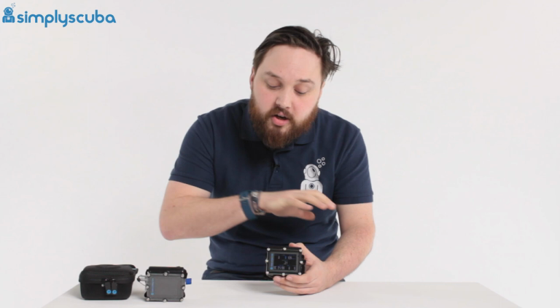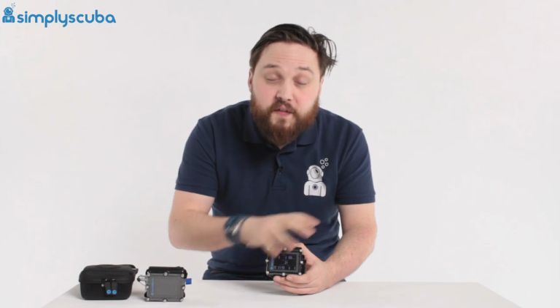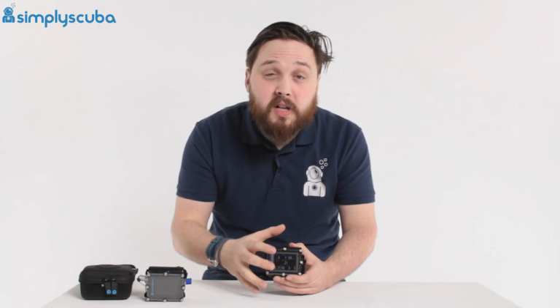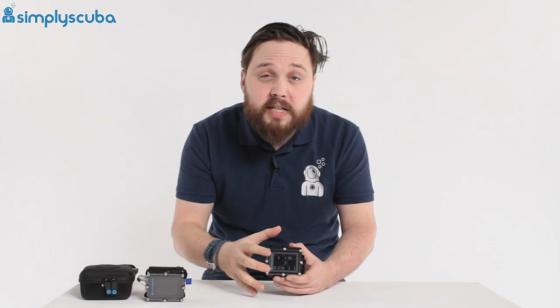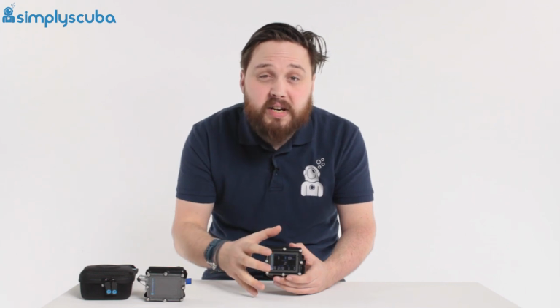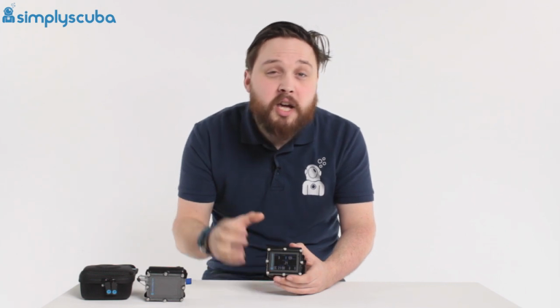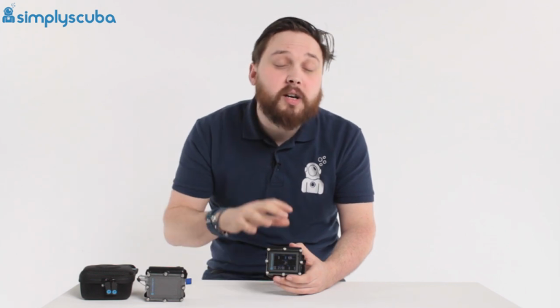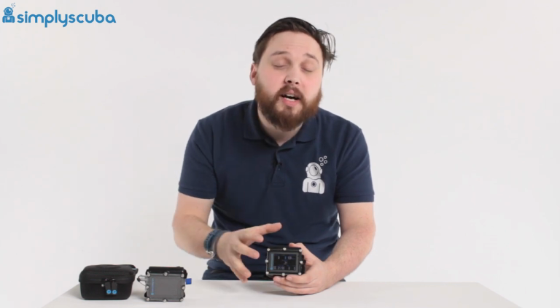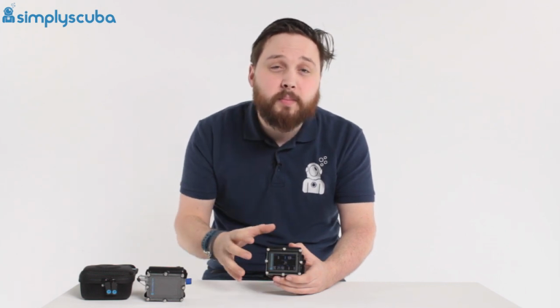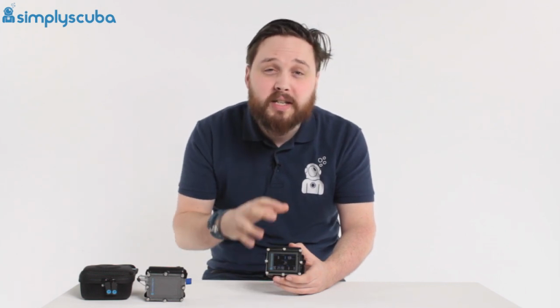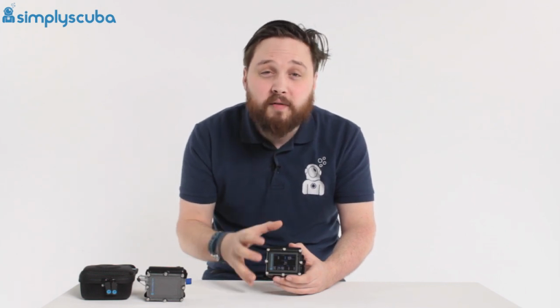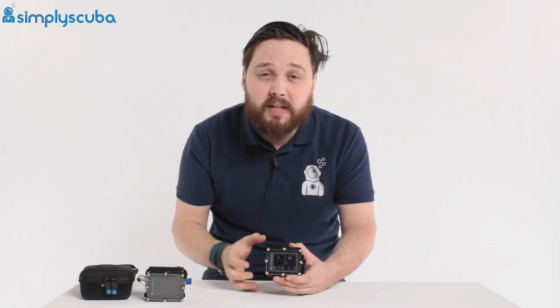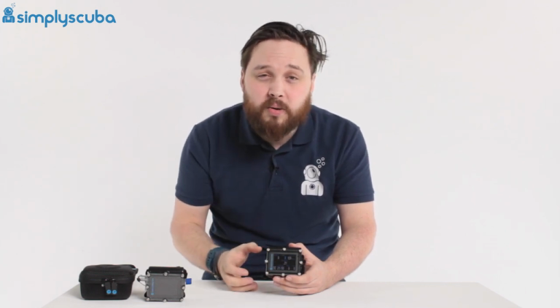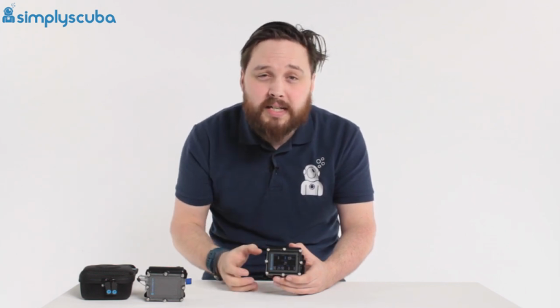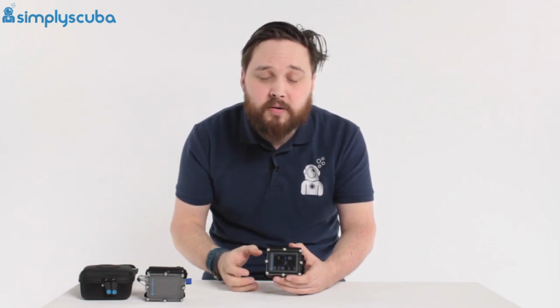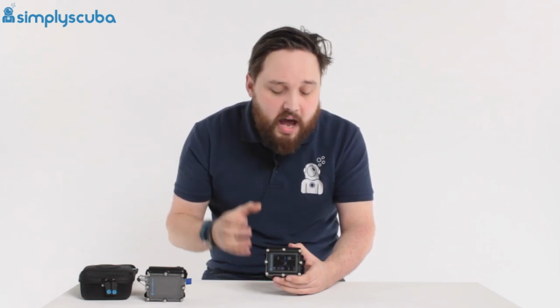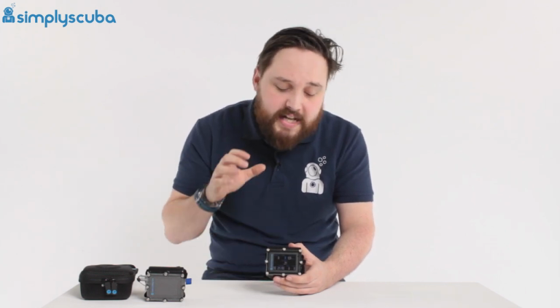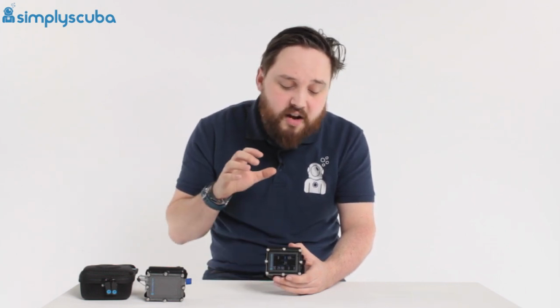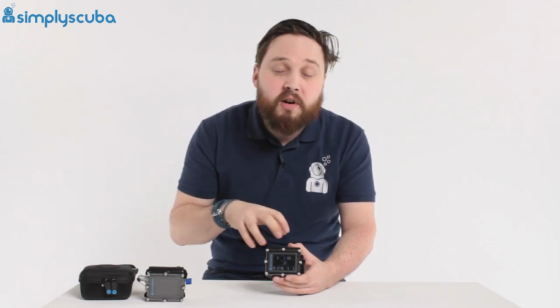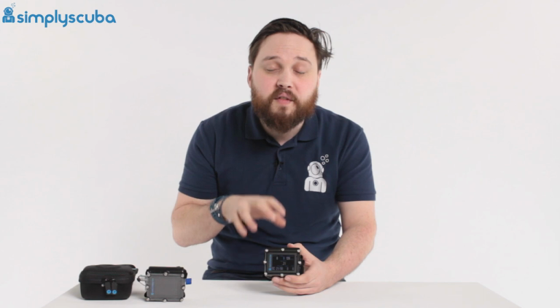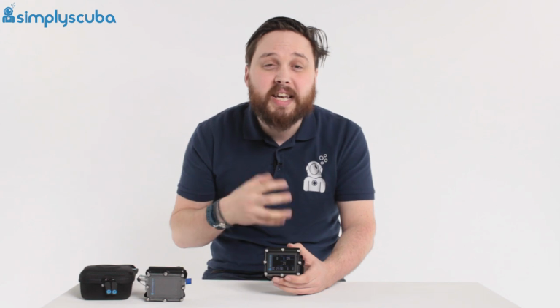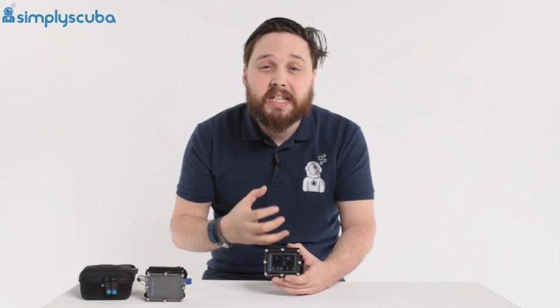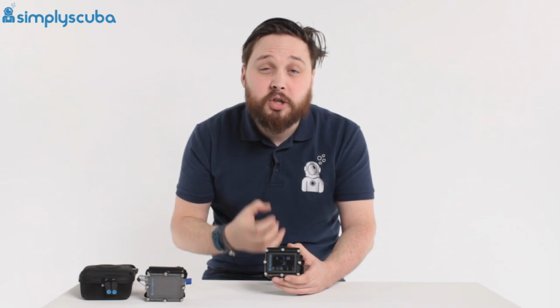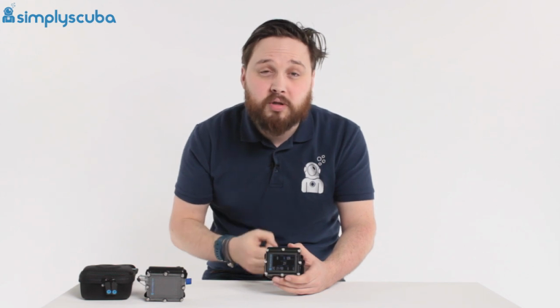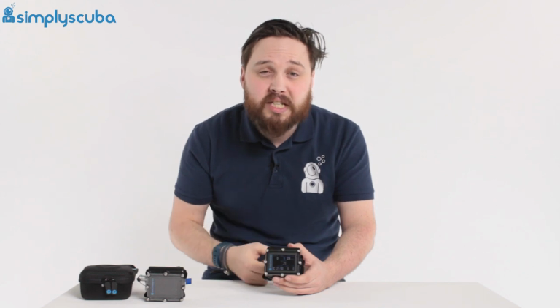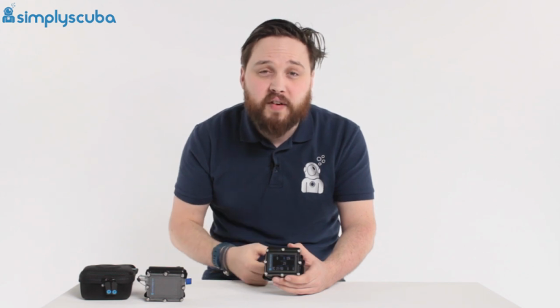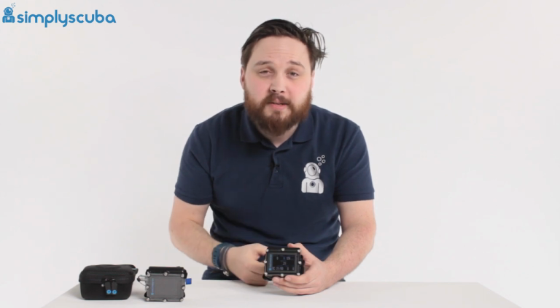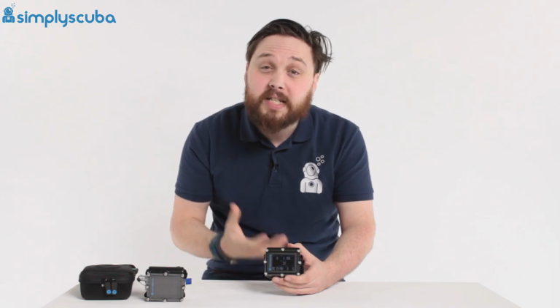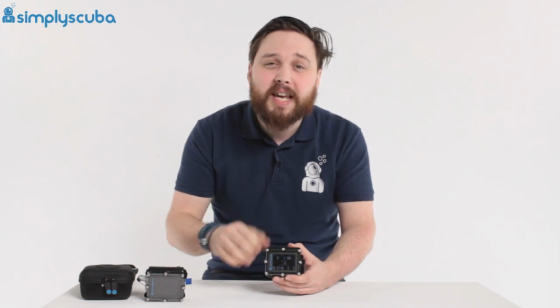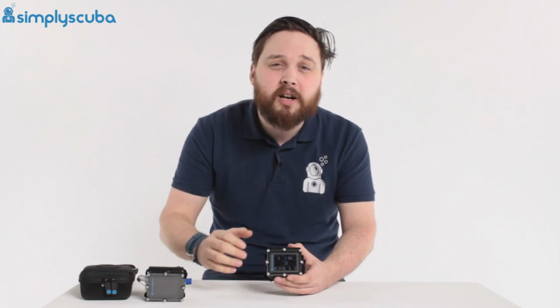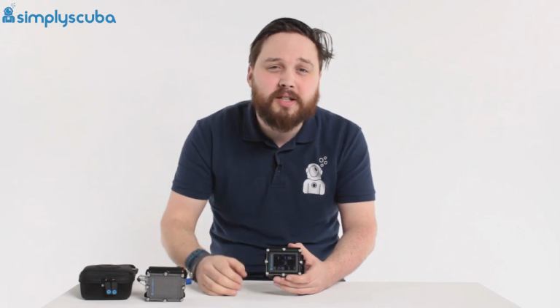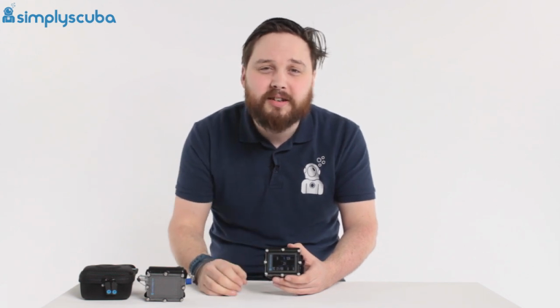They've got a full-colour screen, you can customise everything that you need to, and a very easy user interface. So let's take a closer look.